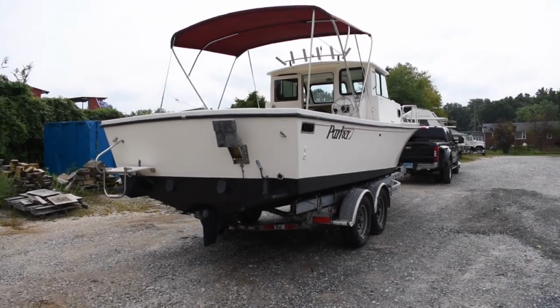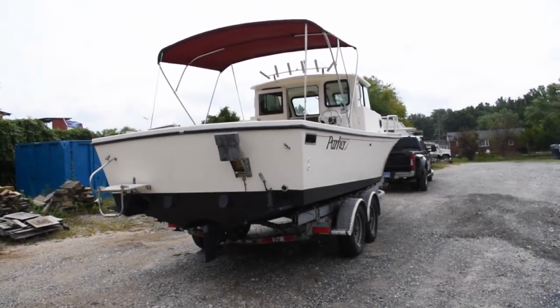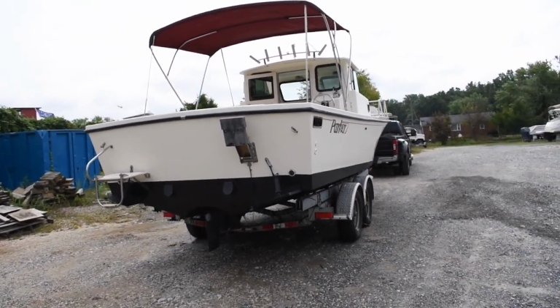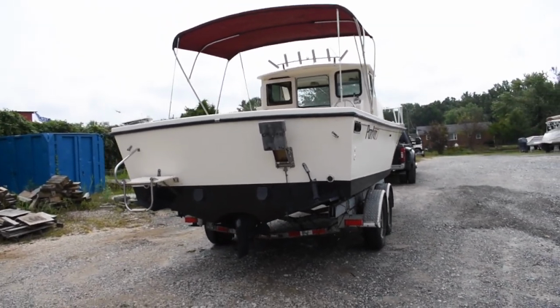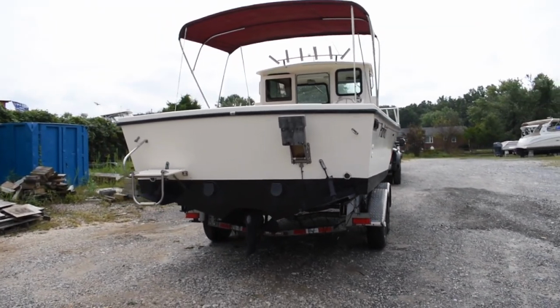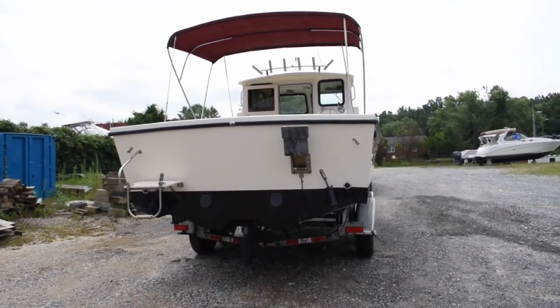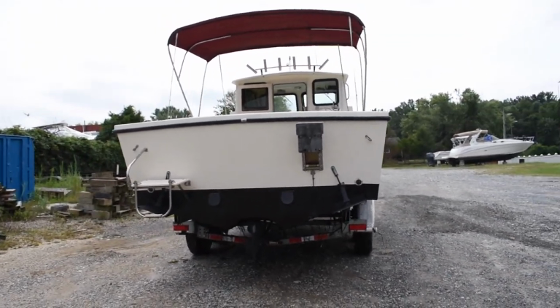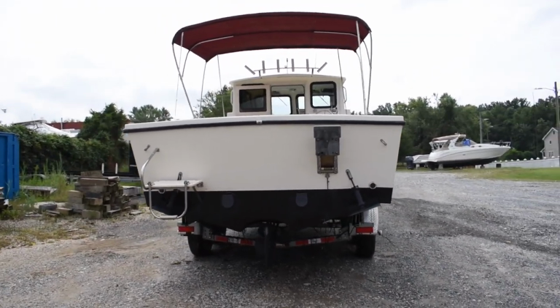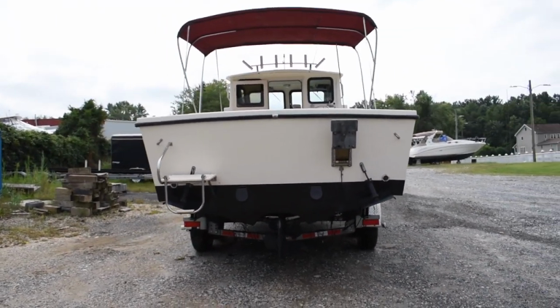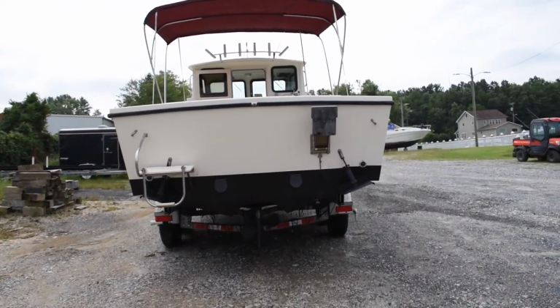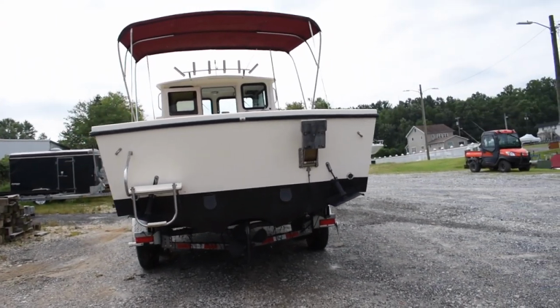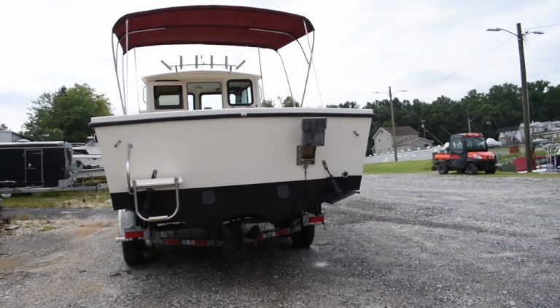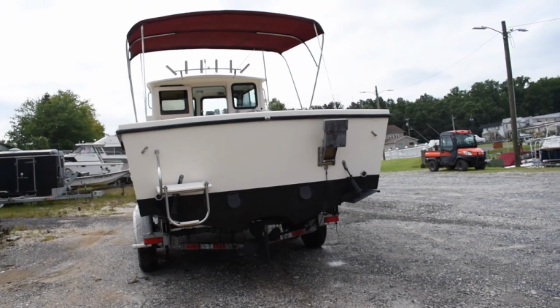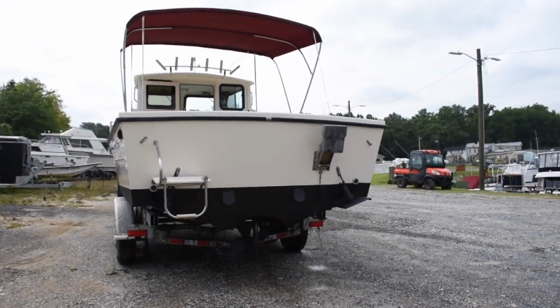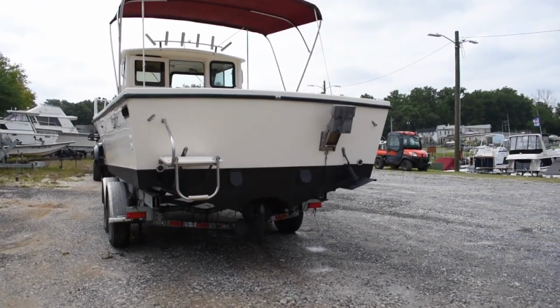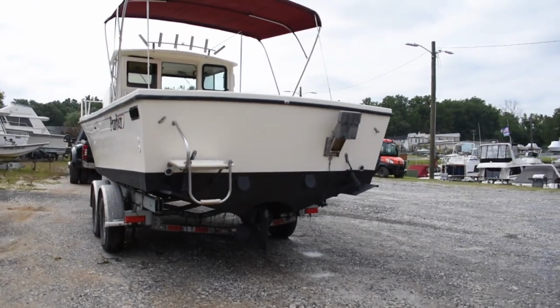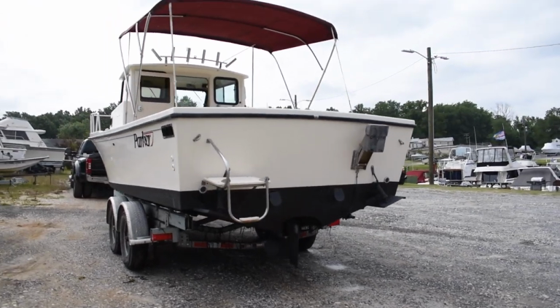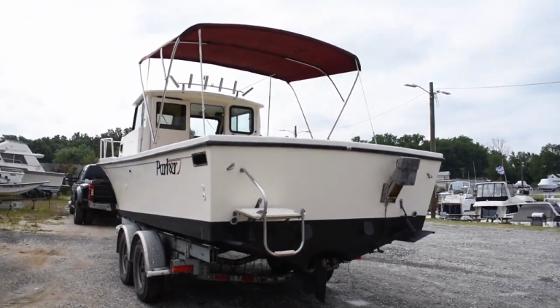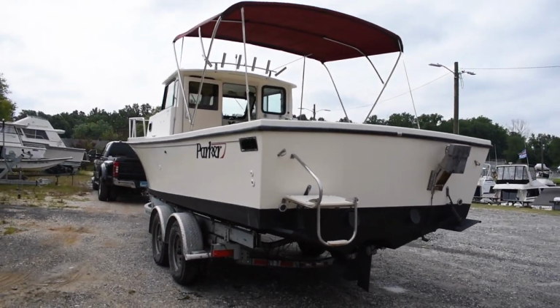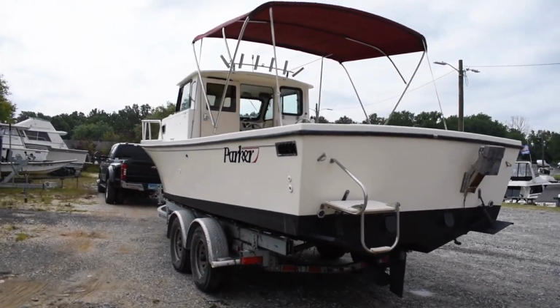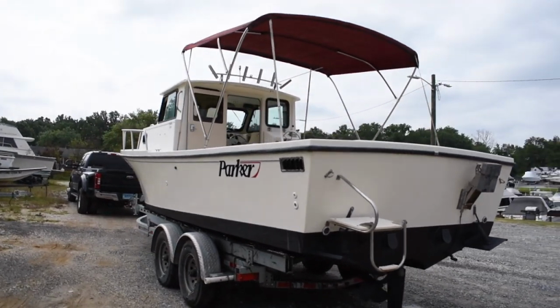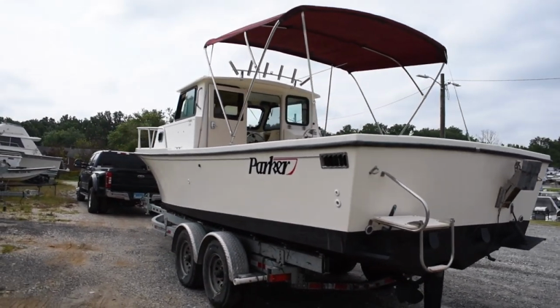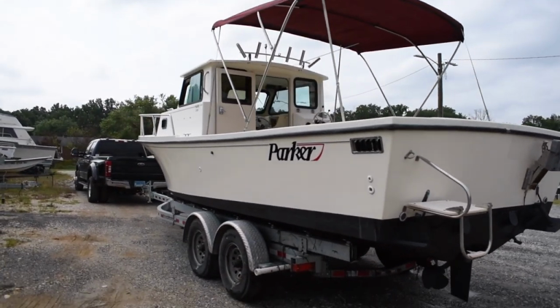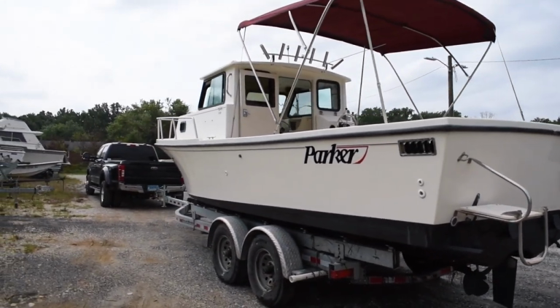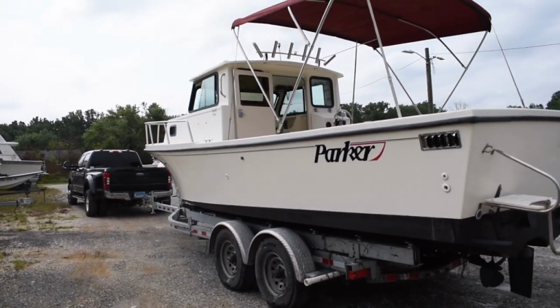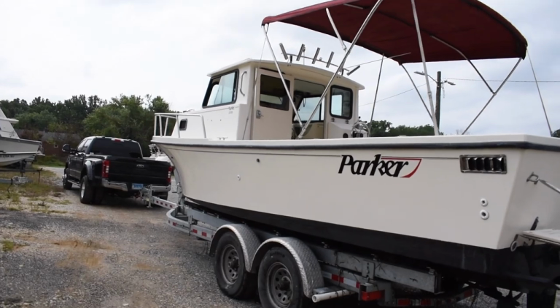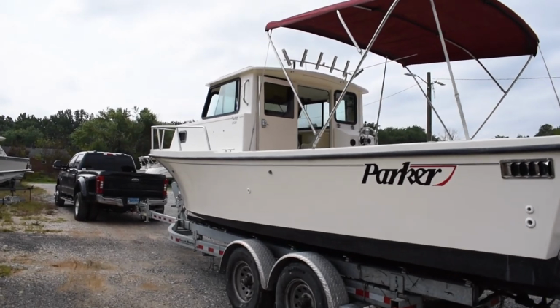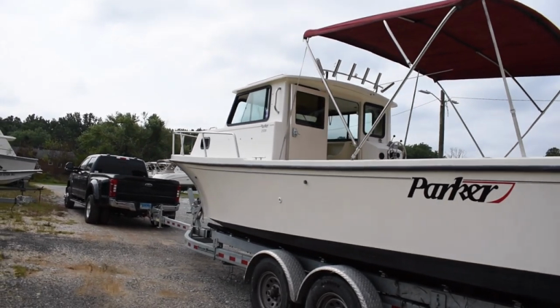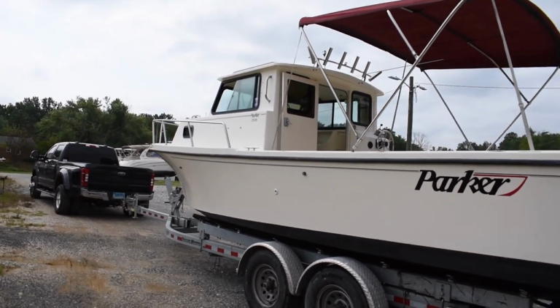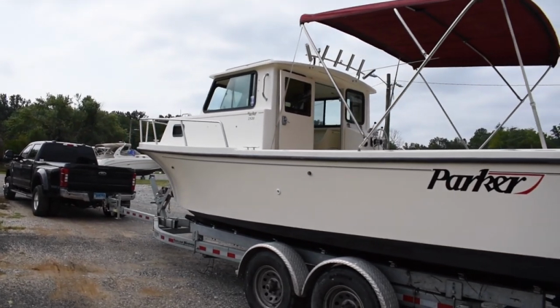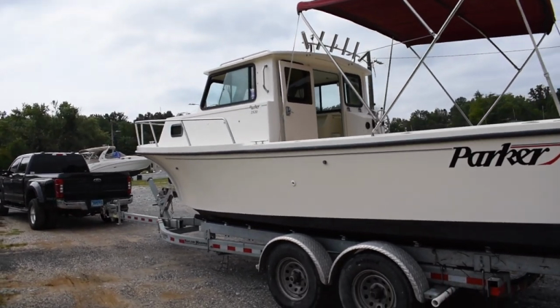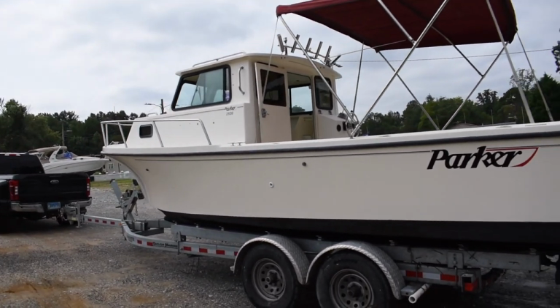This boat was just freshly bottom painted. Notice that the hull has a nice shine to it, and the top side shows just as well.